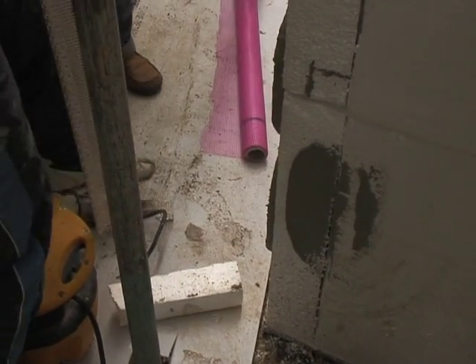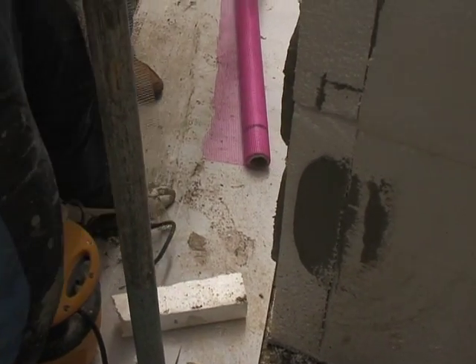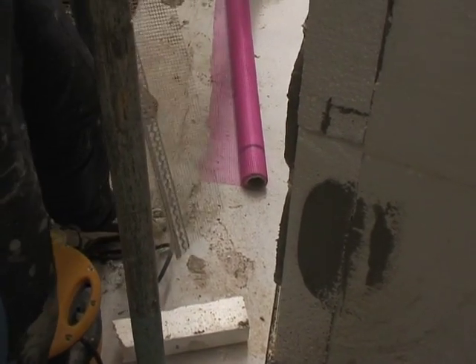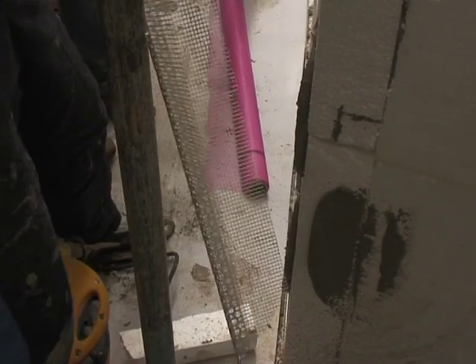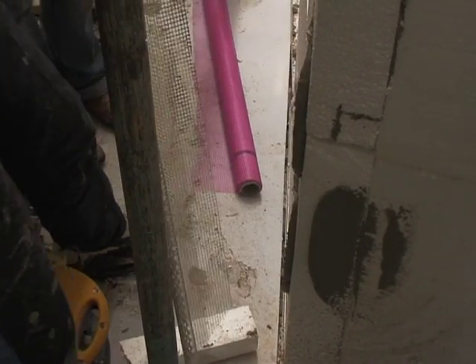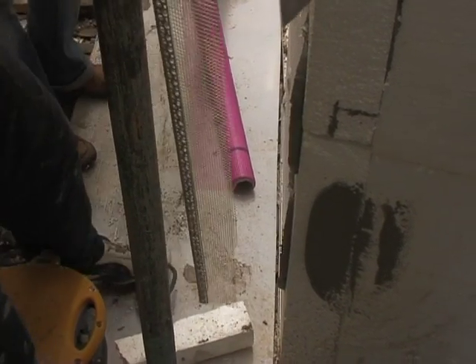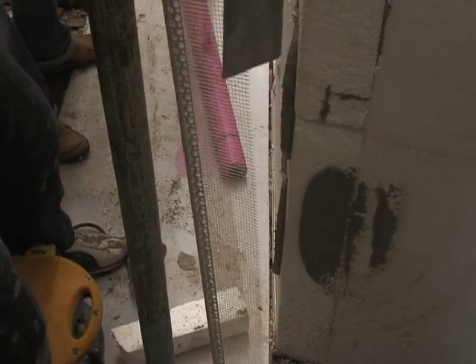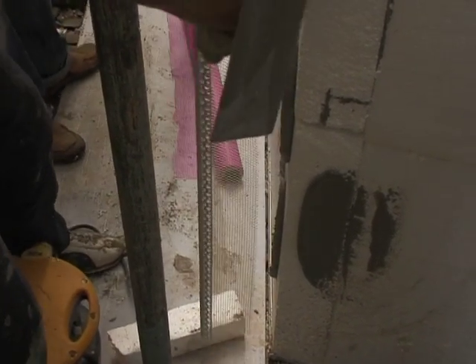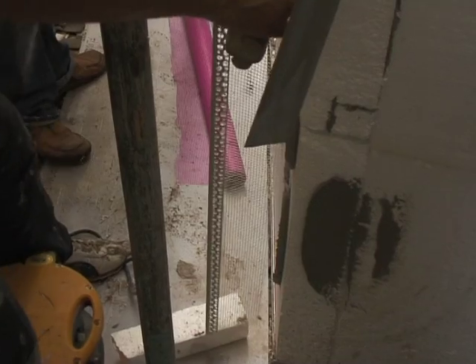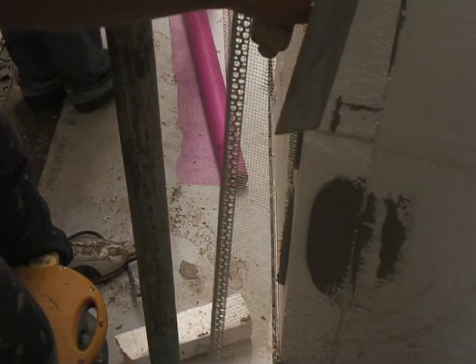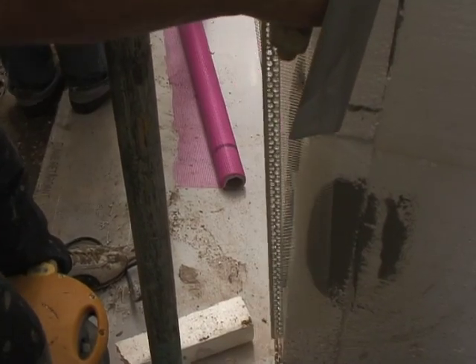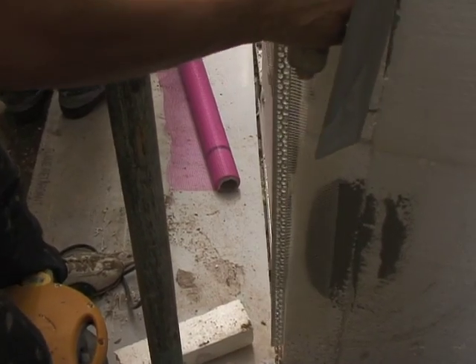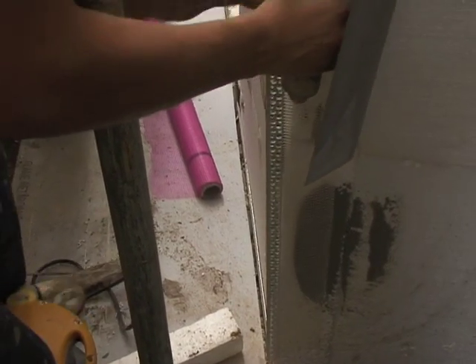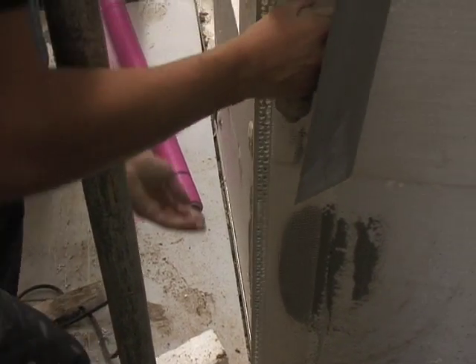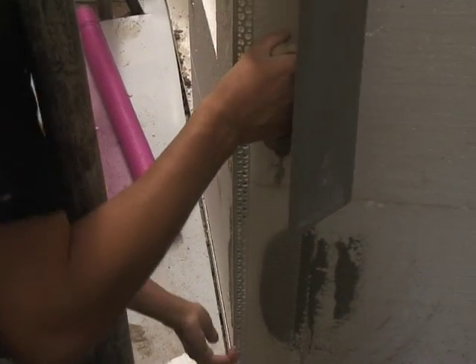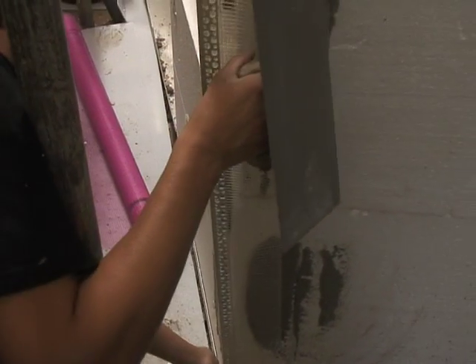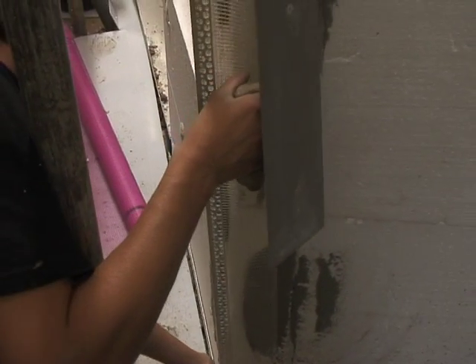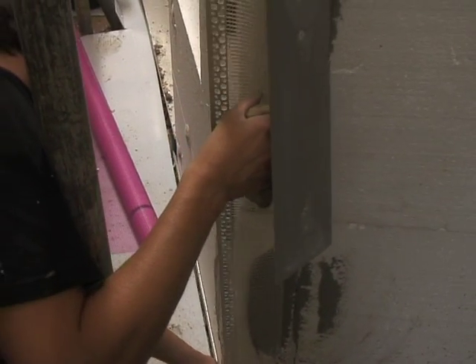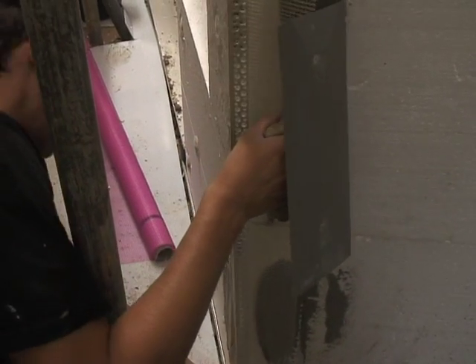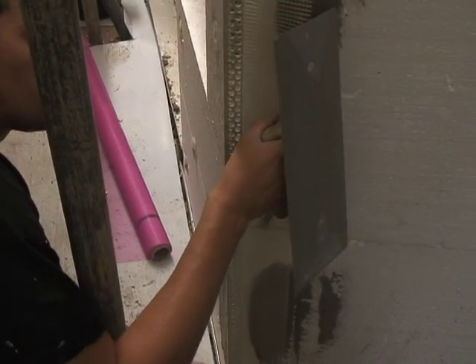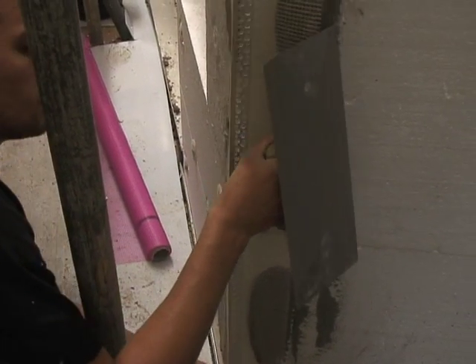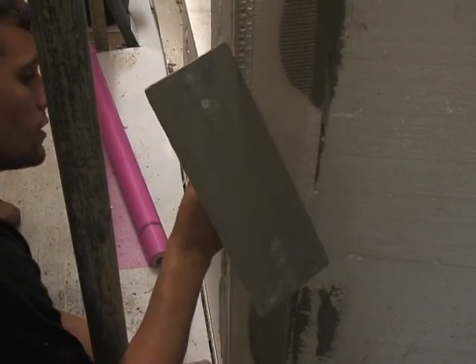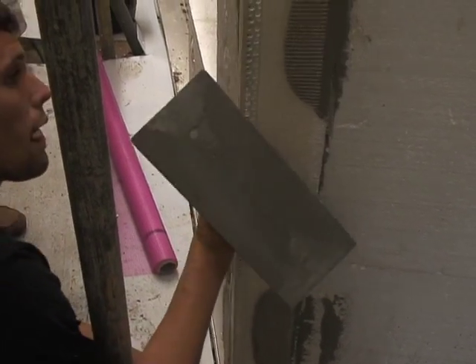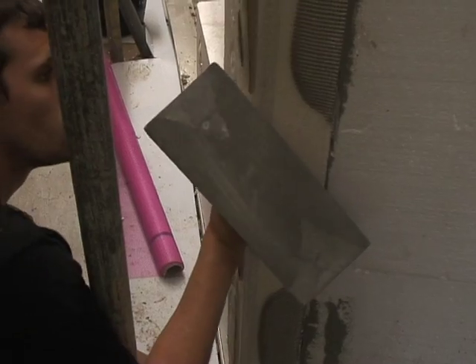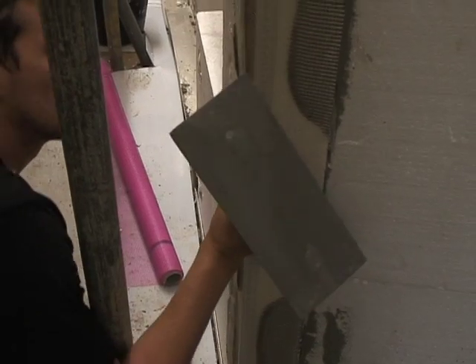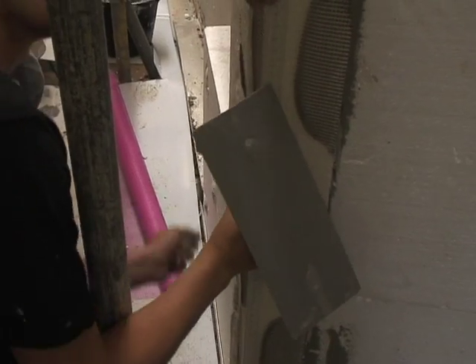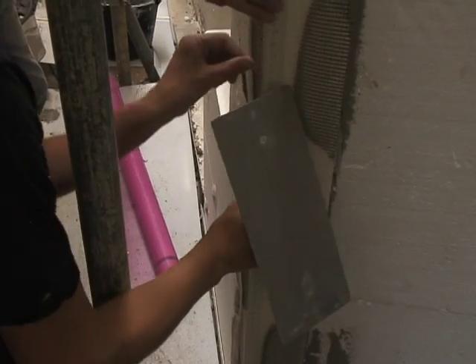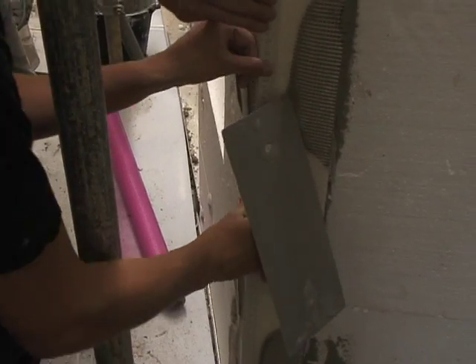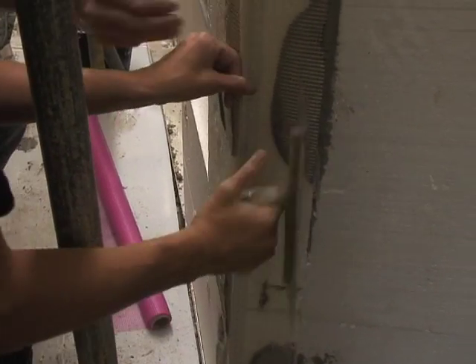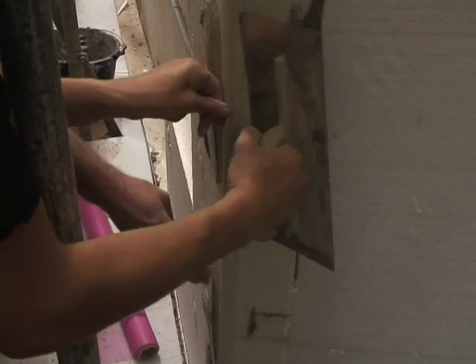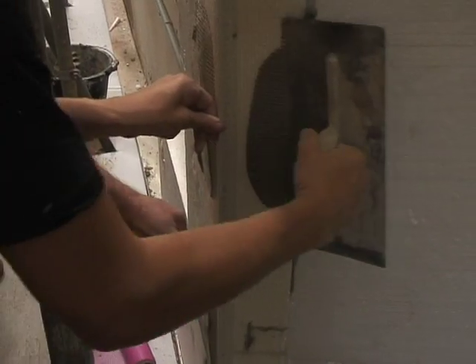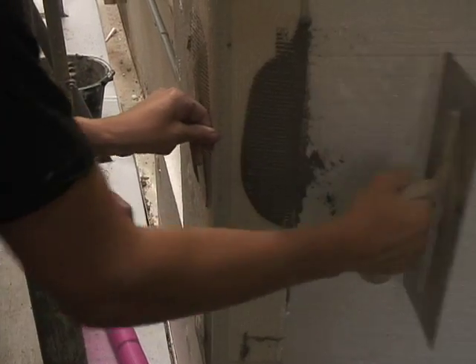Where it comes to the corners, we use this mesh that's fixed on before it's plastered, which protects the corner of the building.